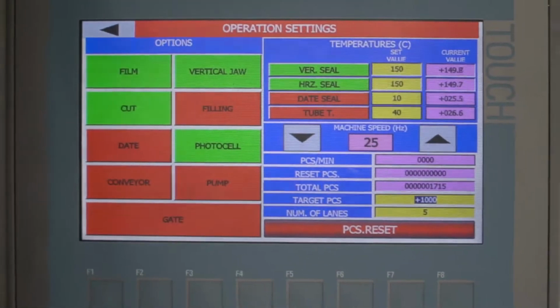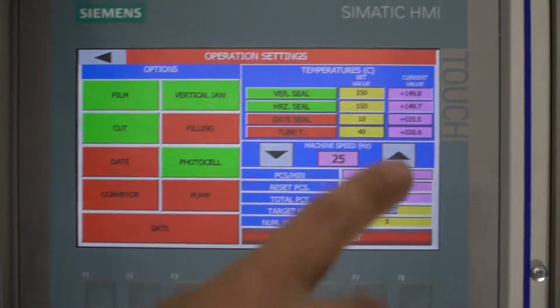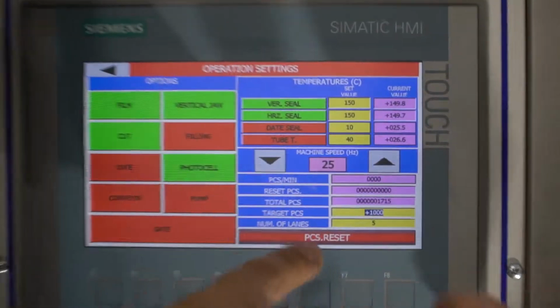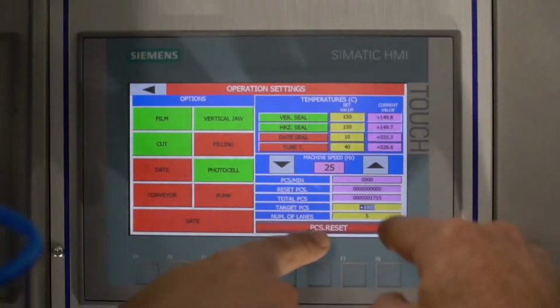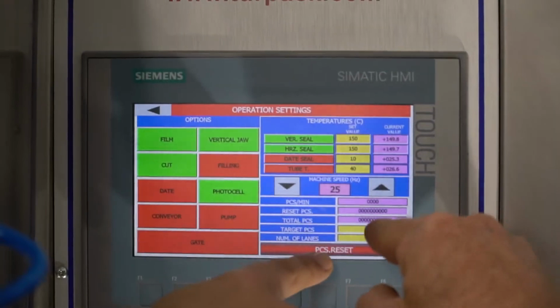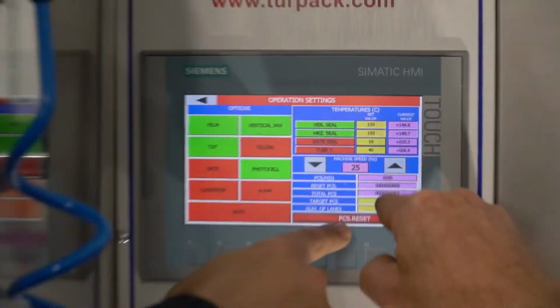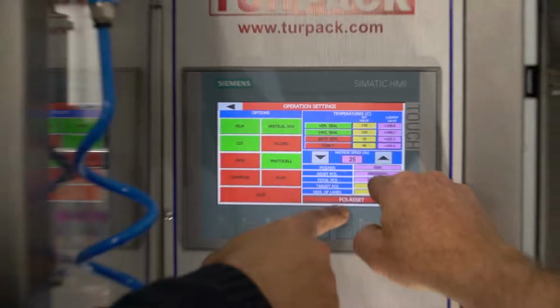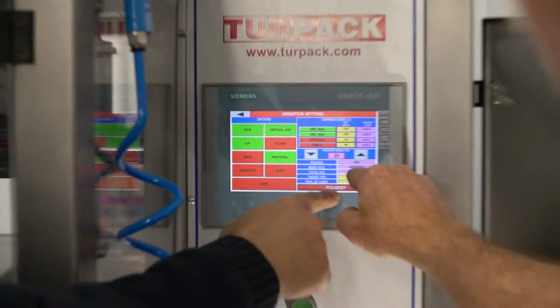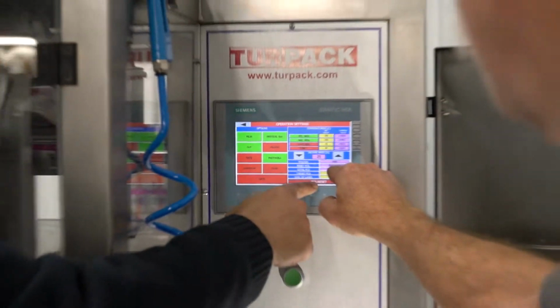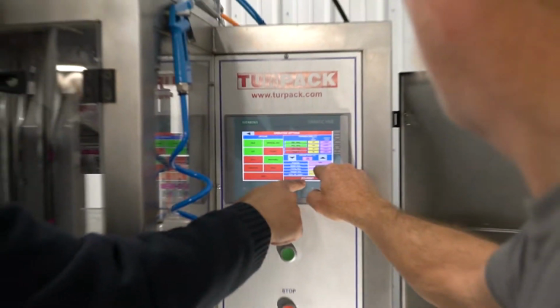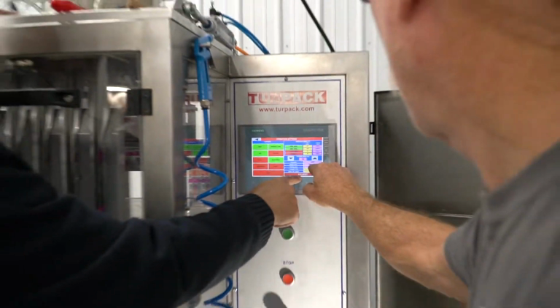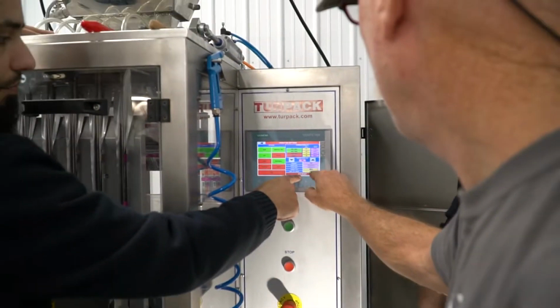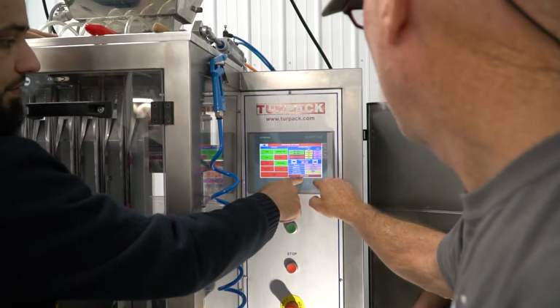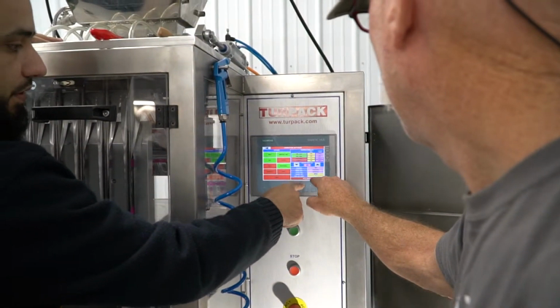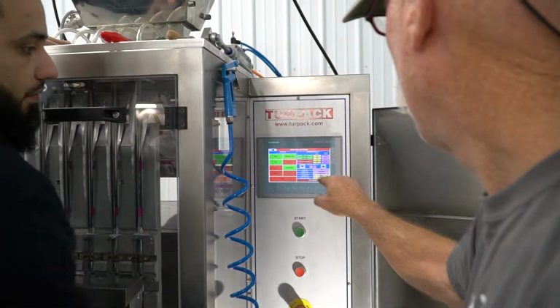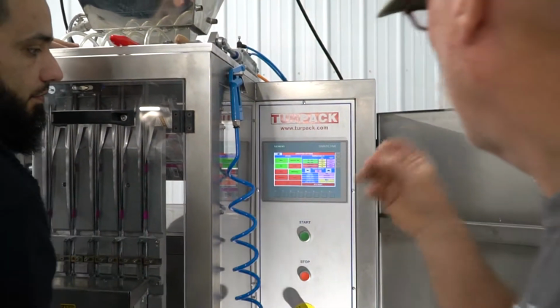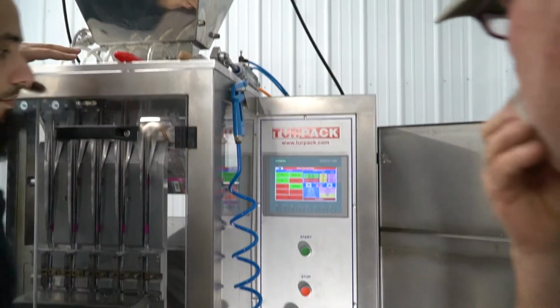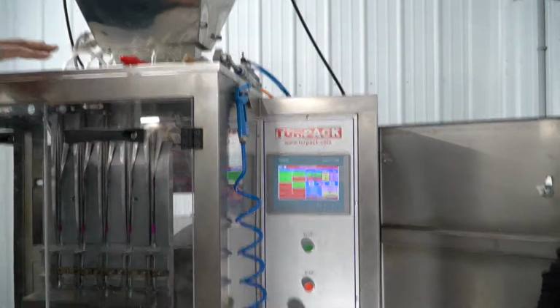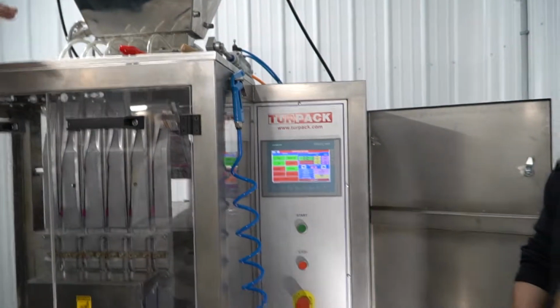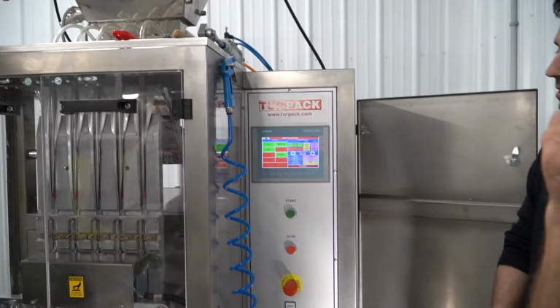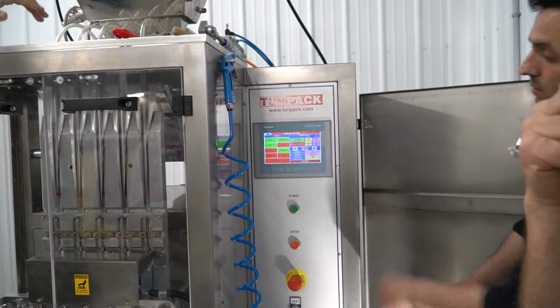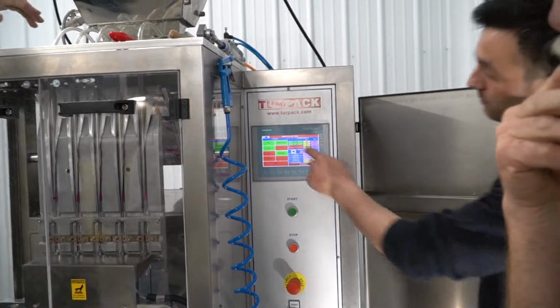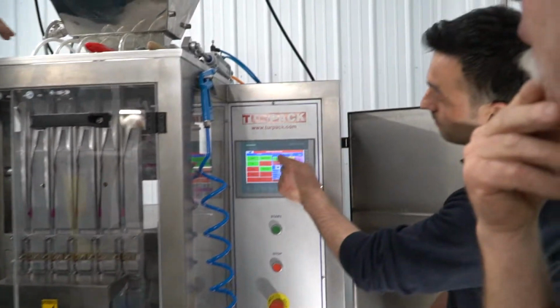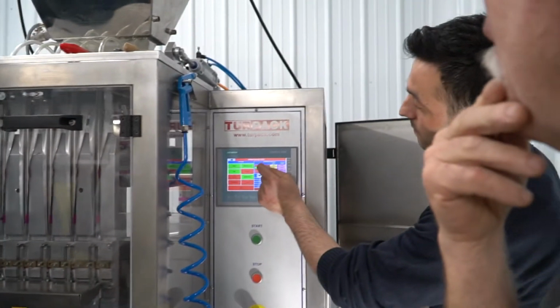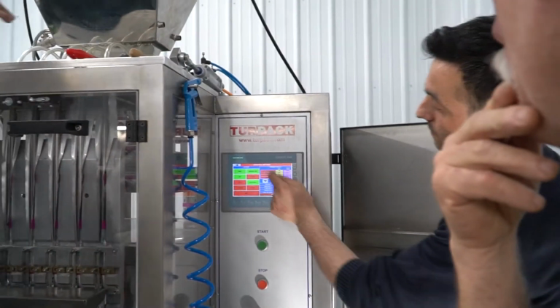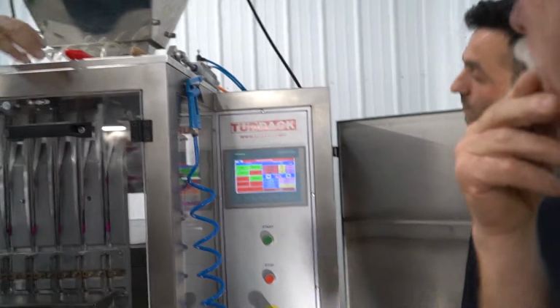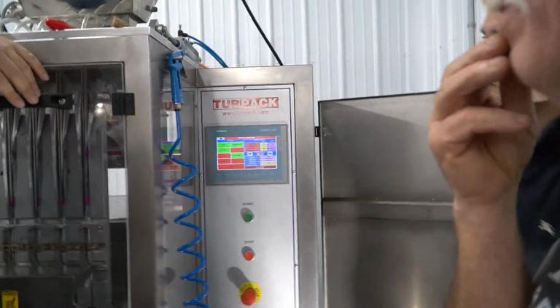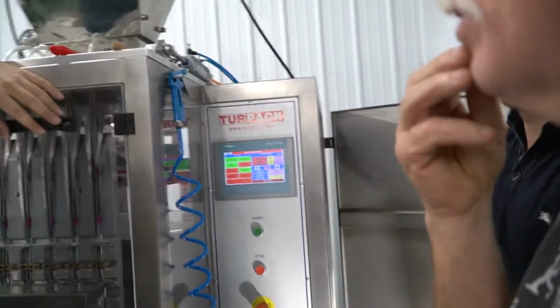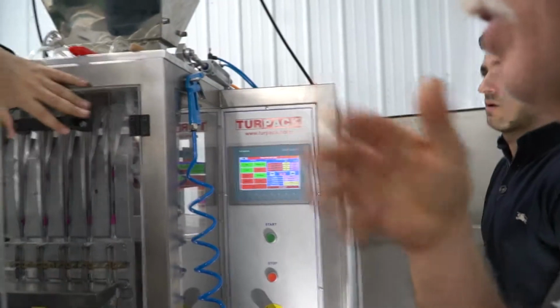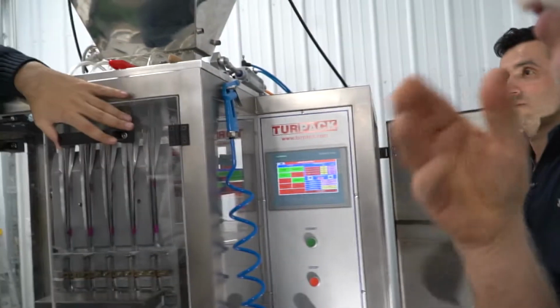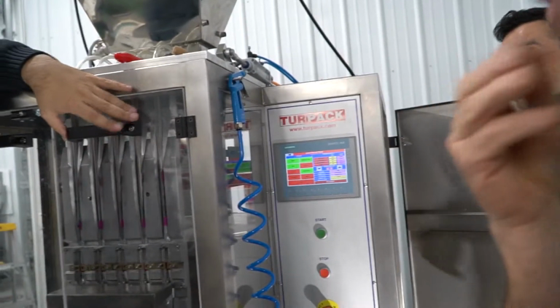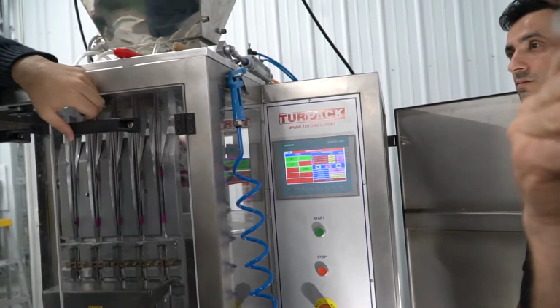How do we reset our total pieces? Is that for the lifetime? See here — basis reset. Do you press that every morning to start the count over again? Yeah, you can do that.